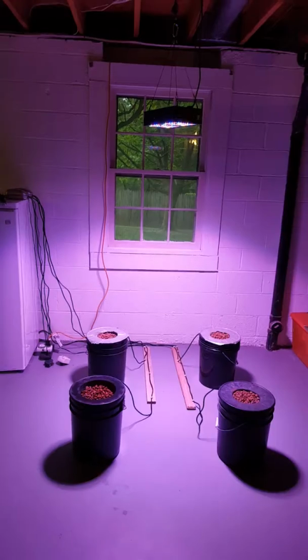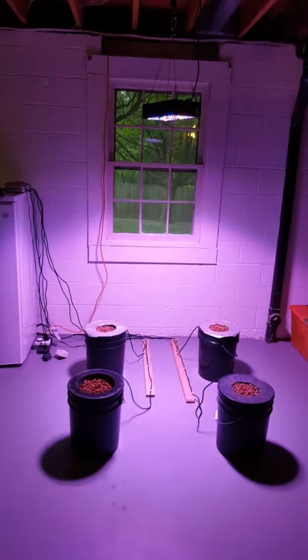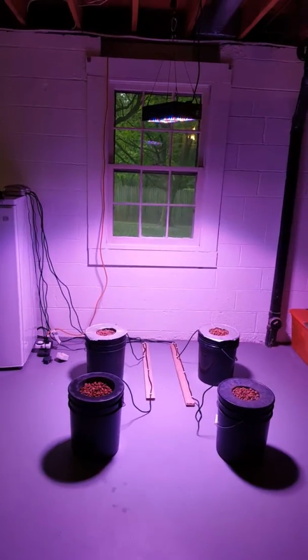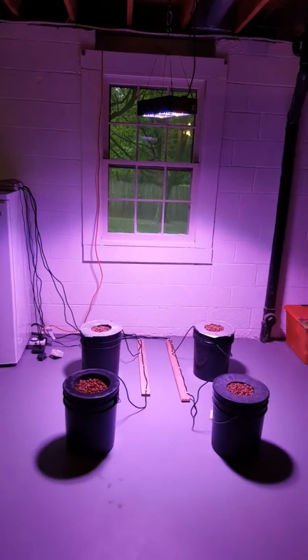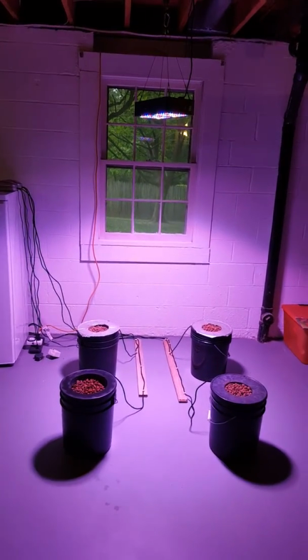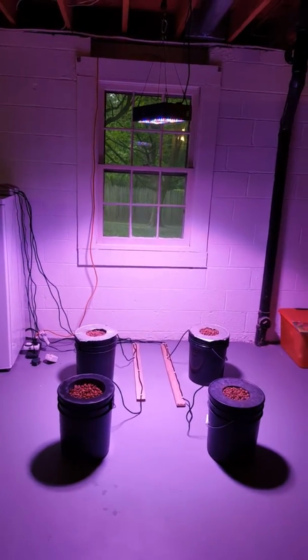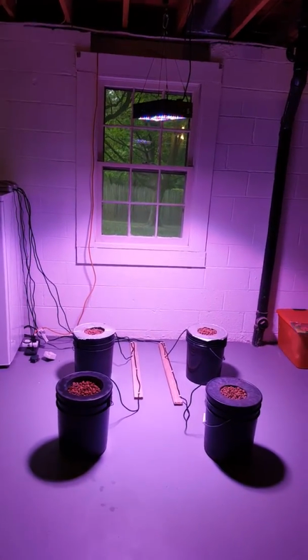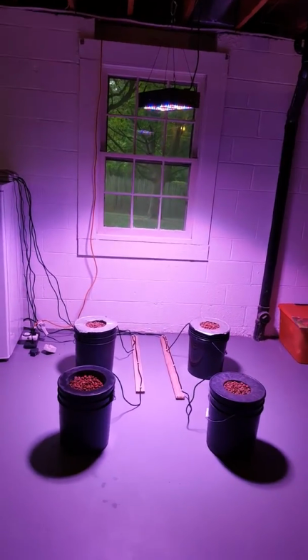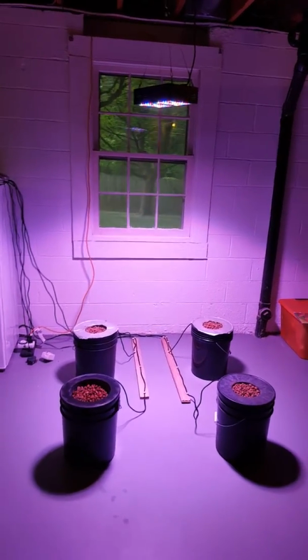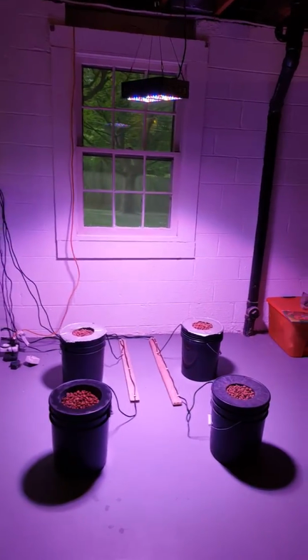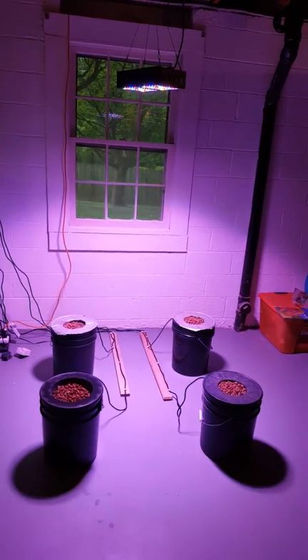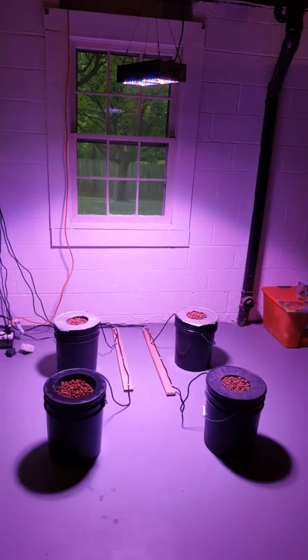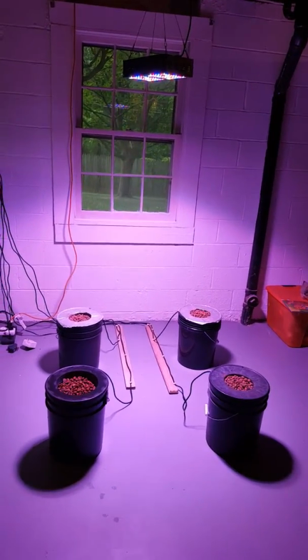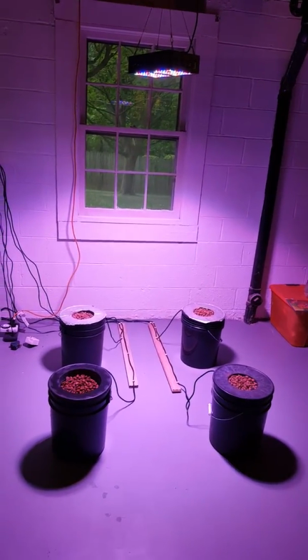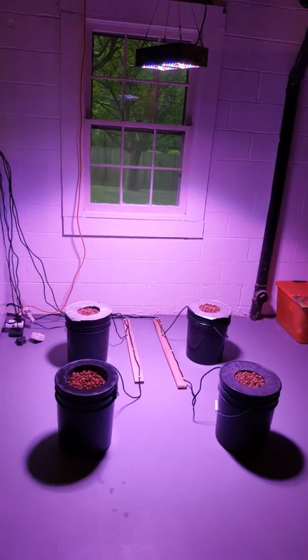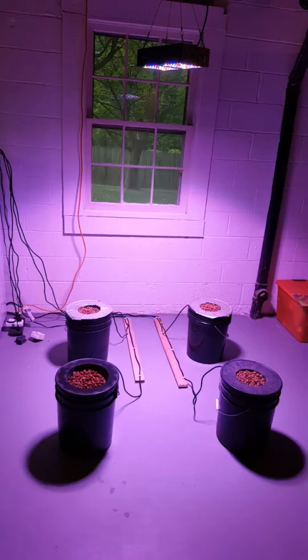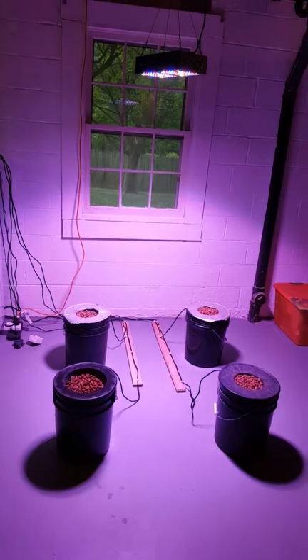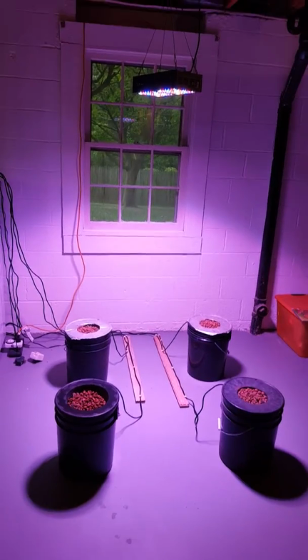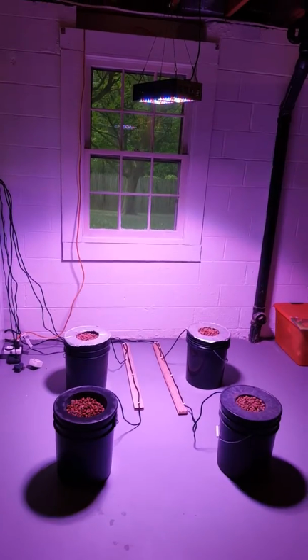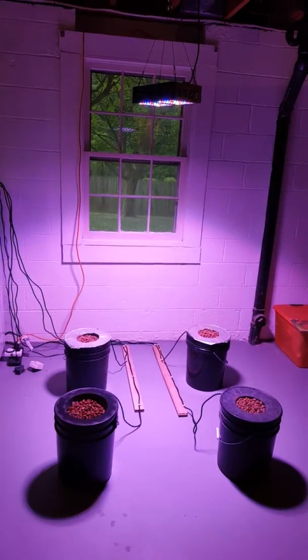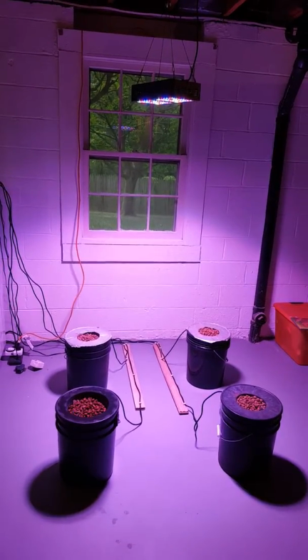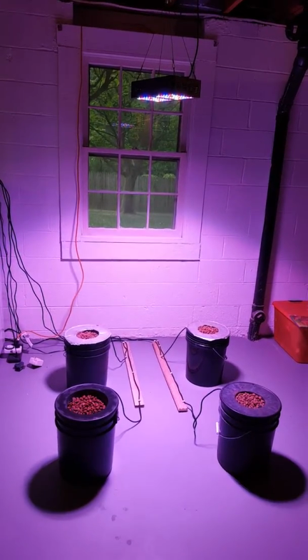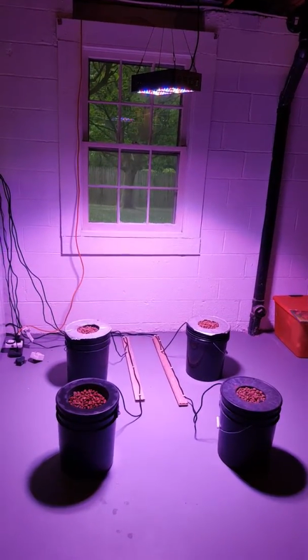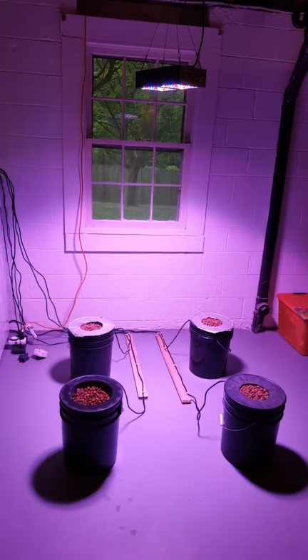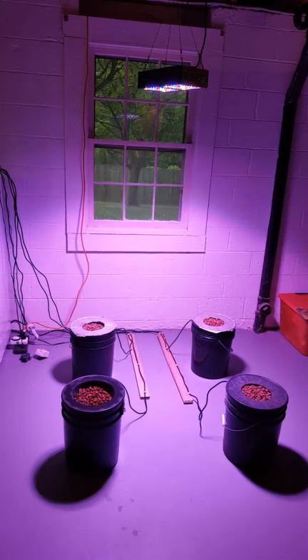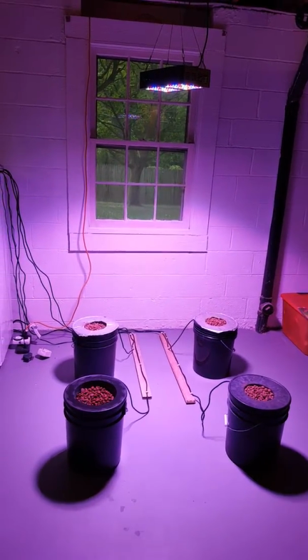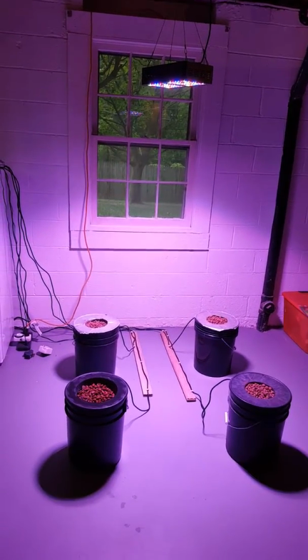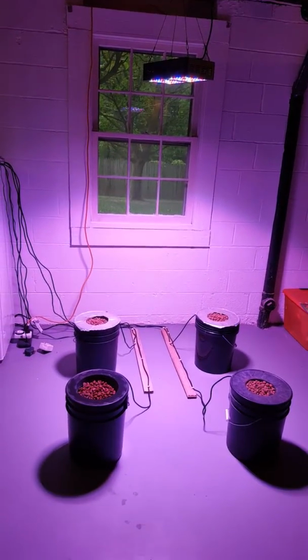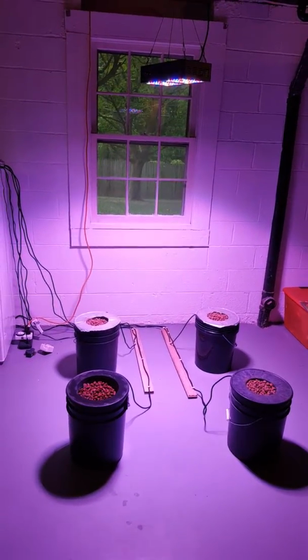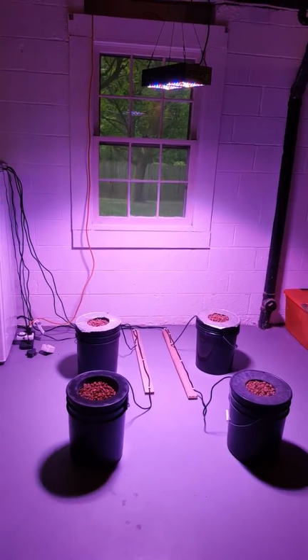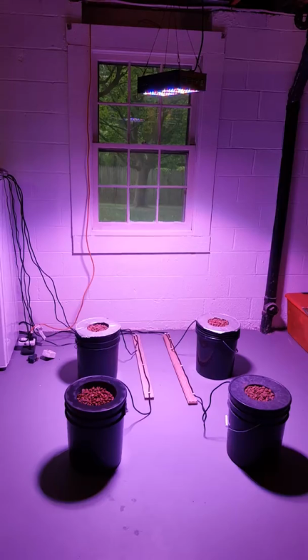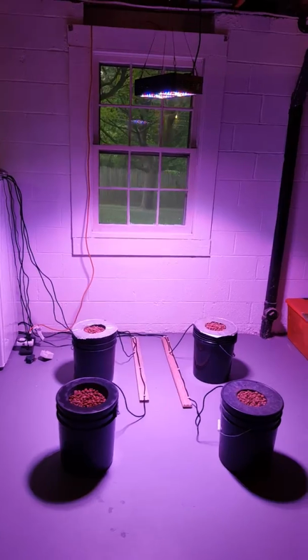Hey guys, I just want to provide an update. I got my grow room set up. I'm still waiting on my seeds to germinate before I can populate anything in here and start giving you updates on my grow. But this is my basement.